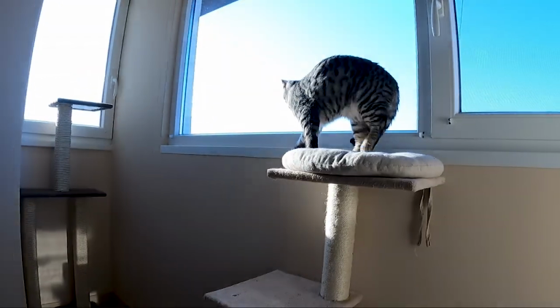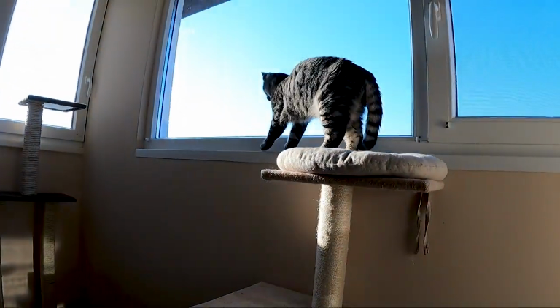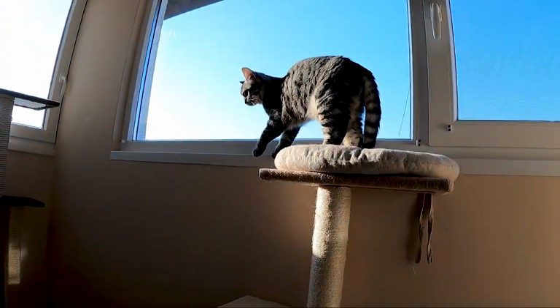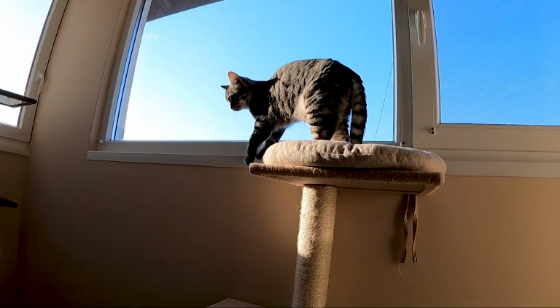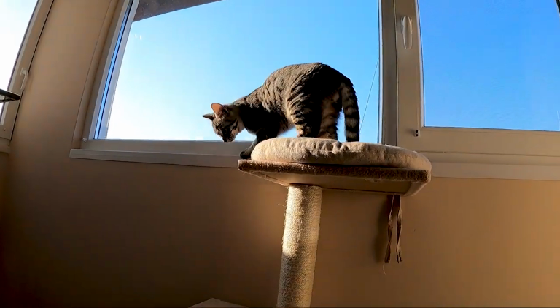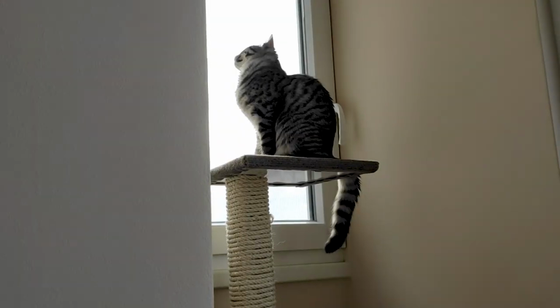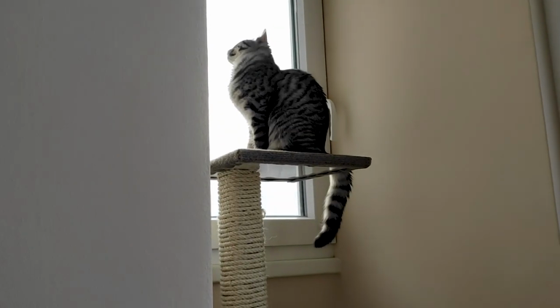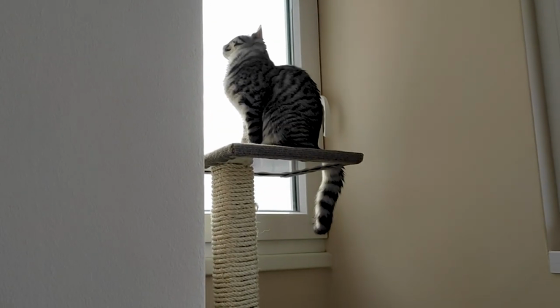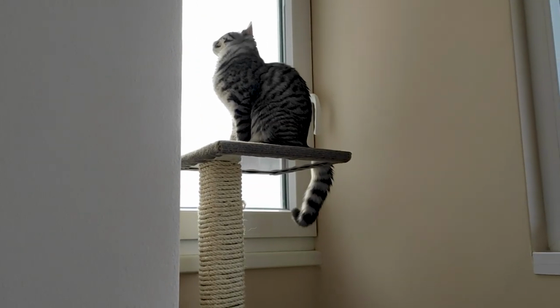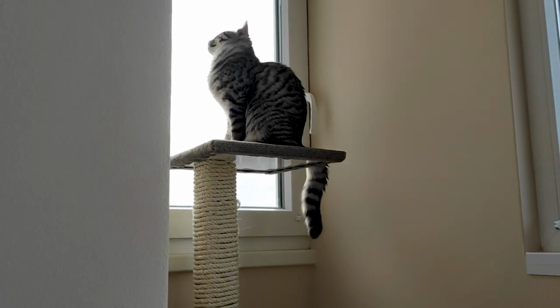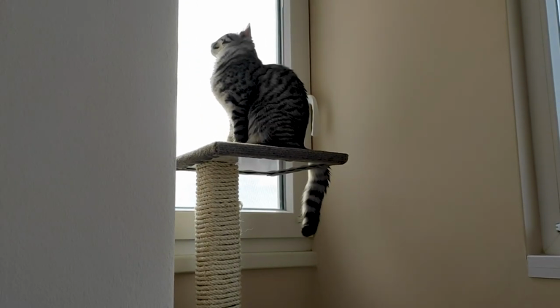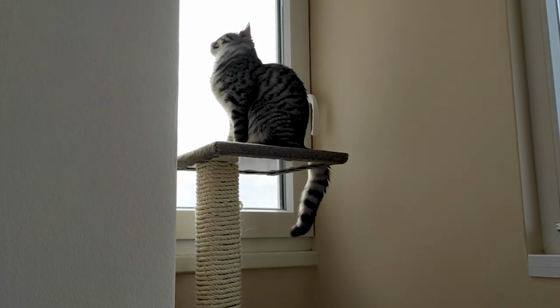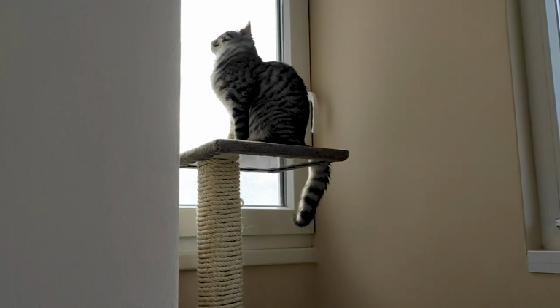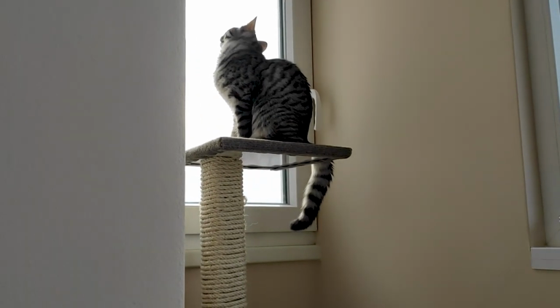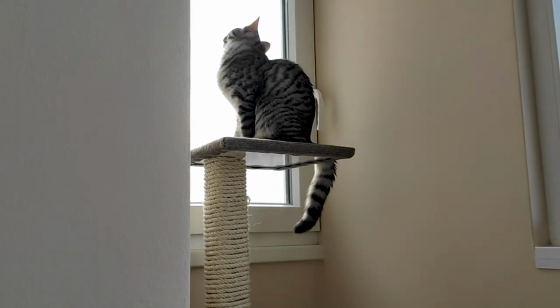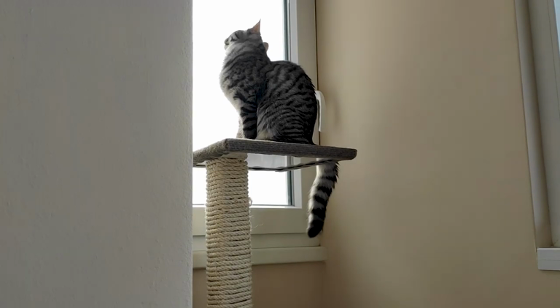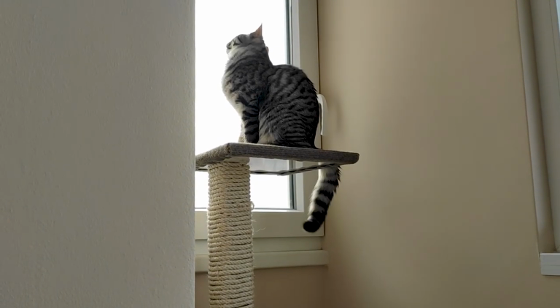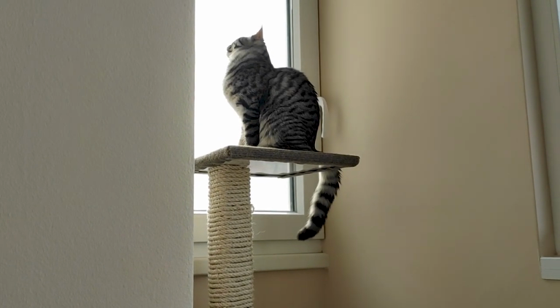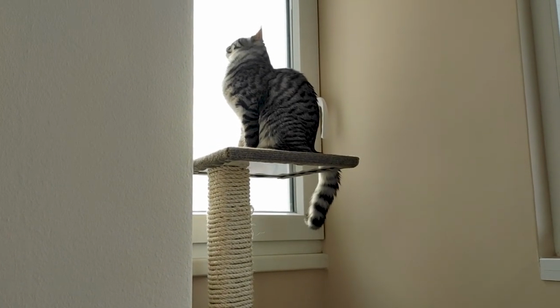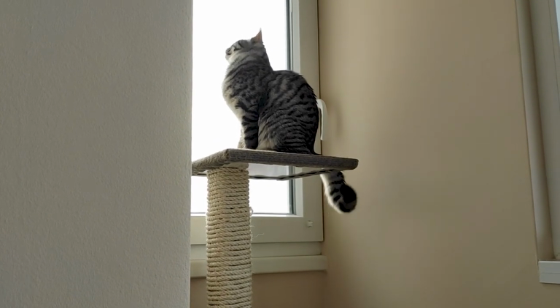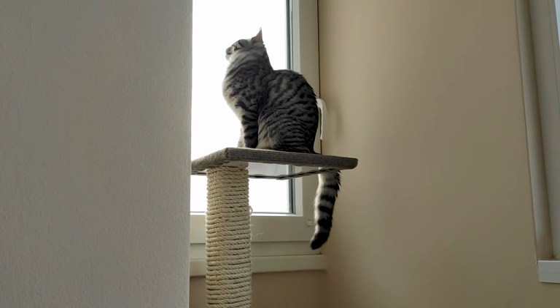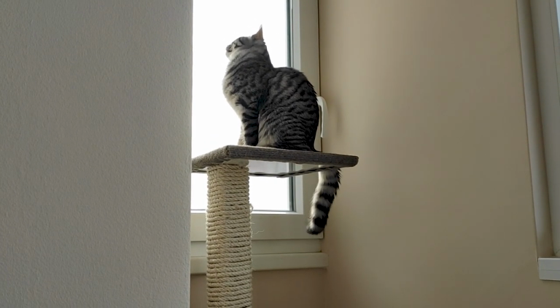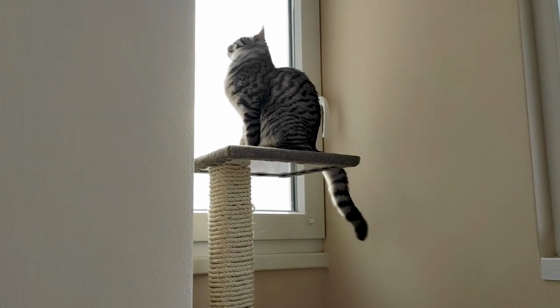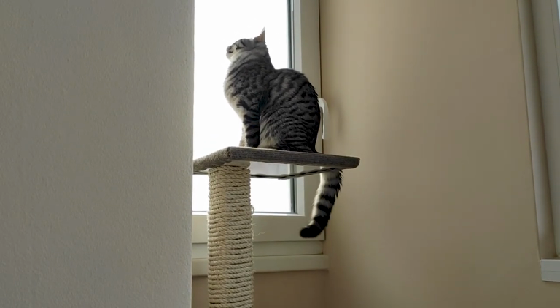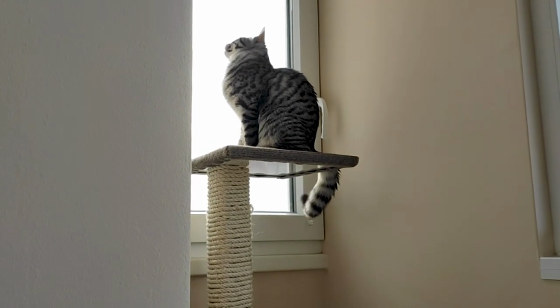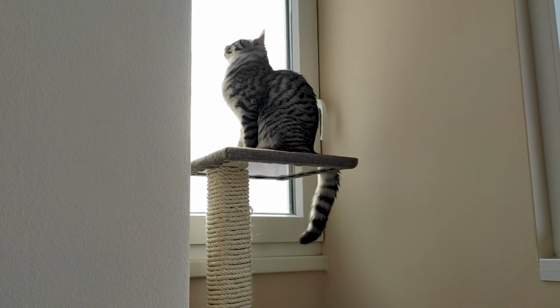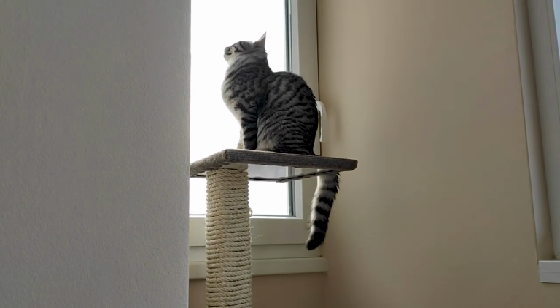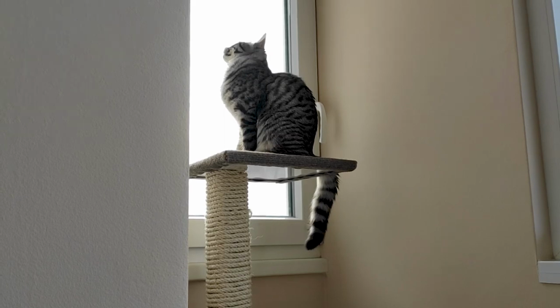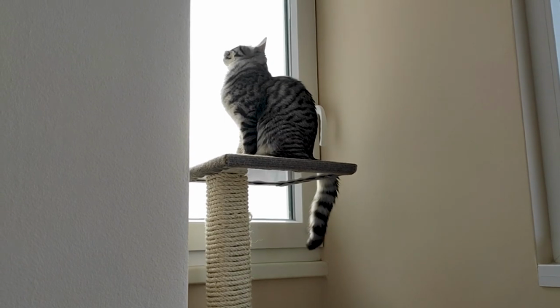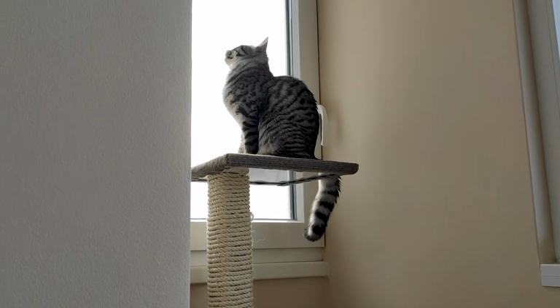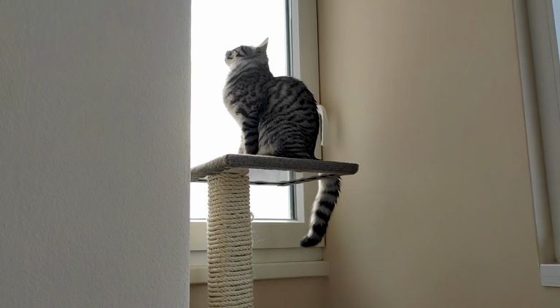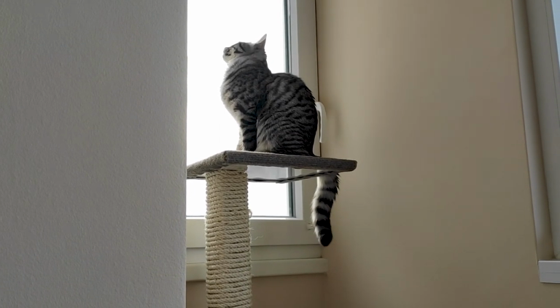There is a second window, so I definitely wanted a second tower. This window may be the bigger one, but that one has the better stuff — cars passing by, pigeons going on the roof, the neighbors hanging some washing. I had to get a second tower.